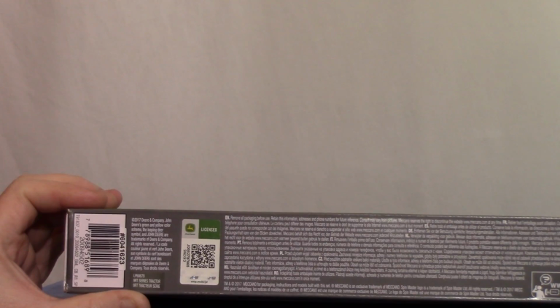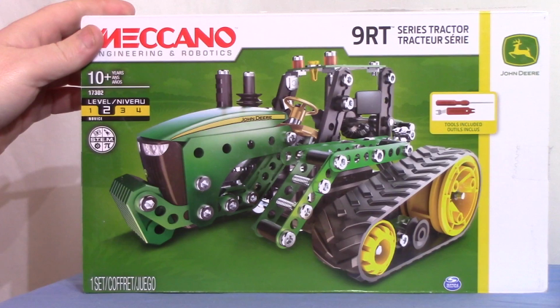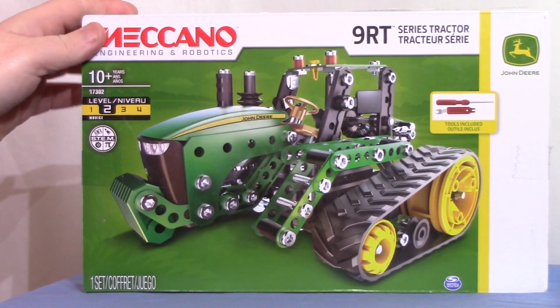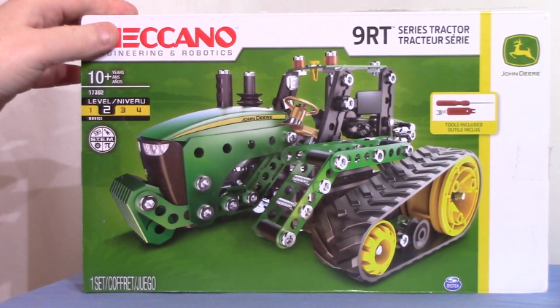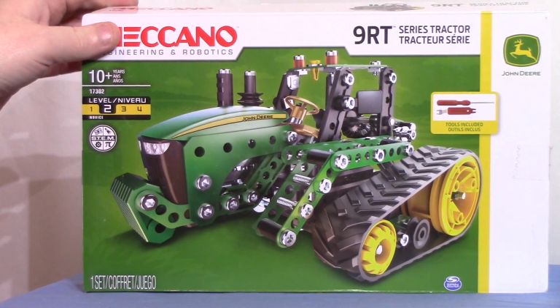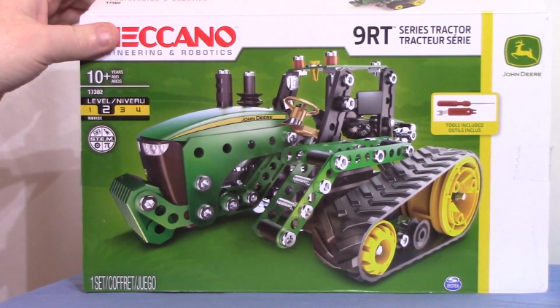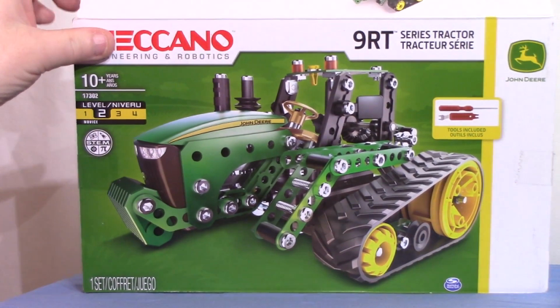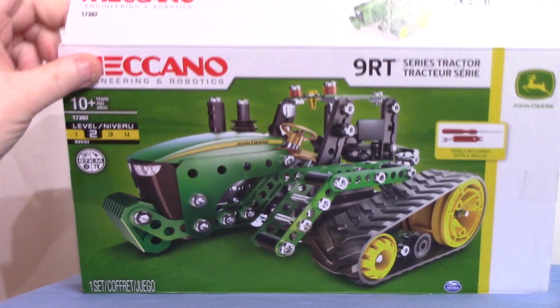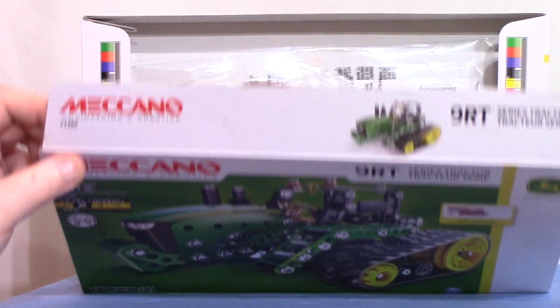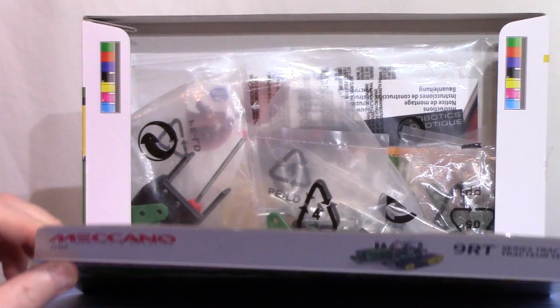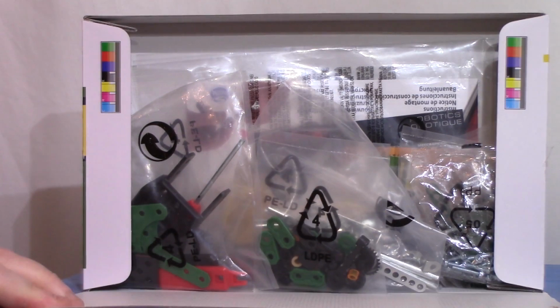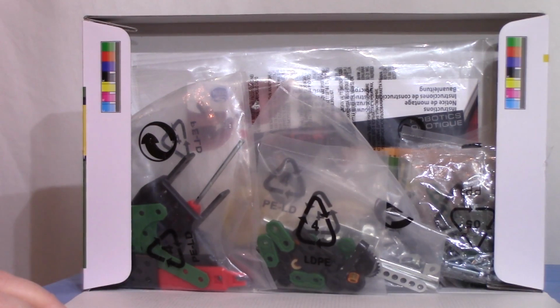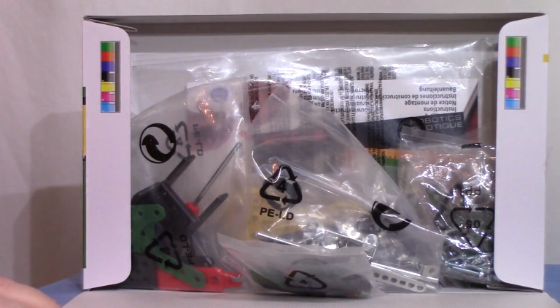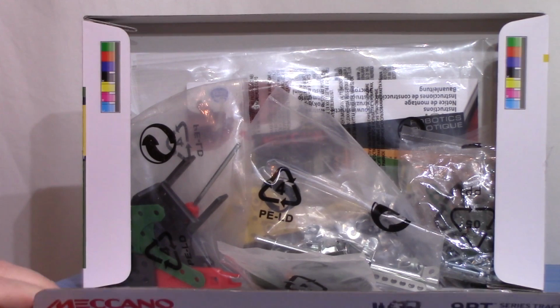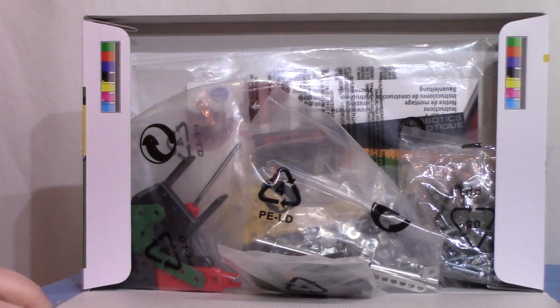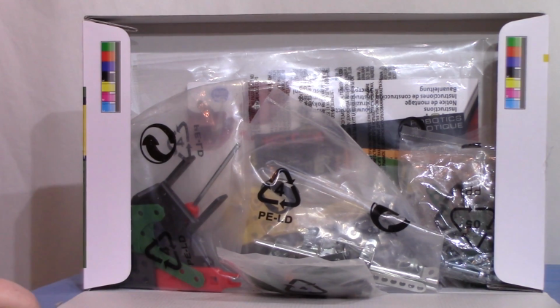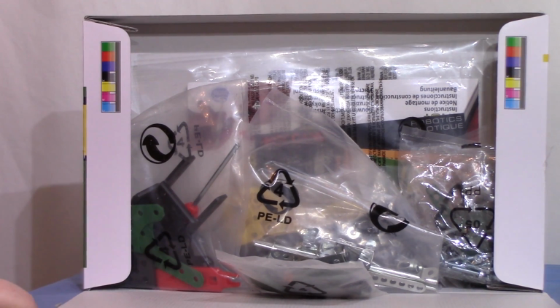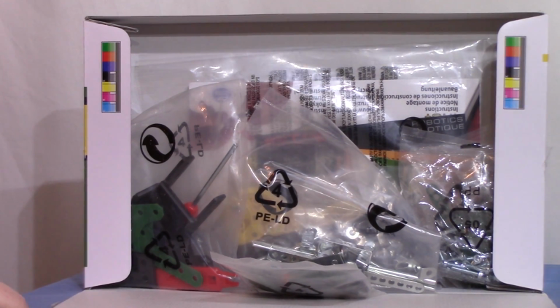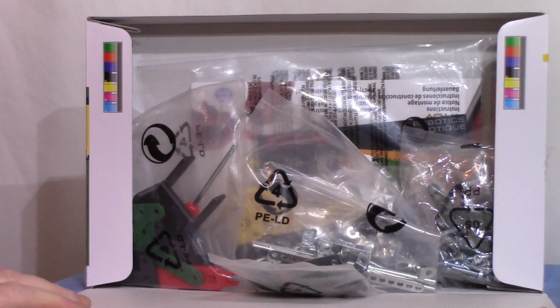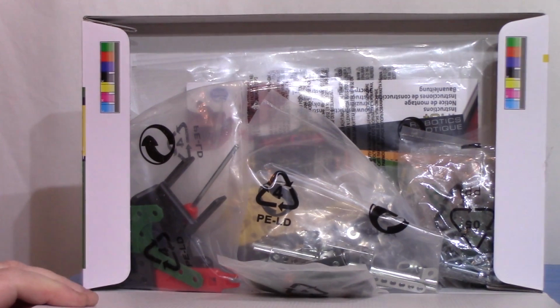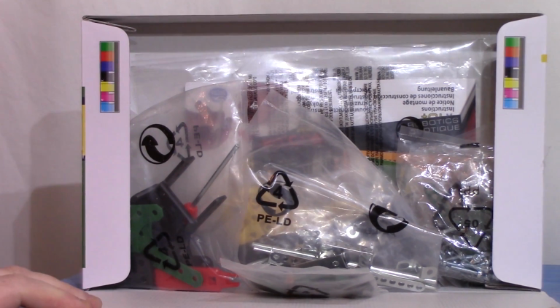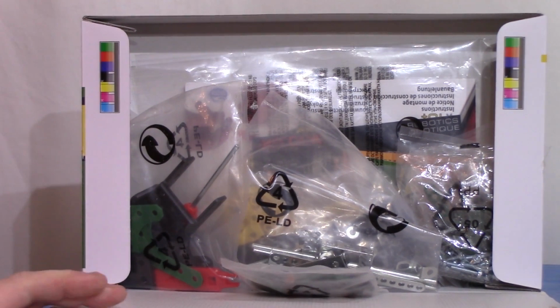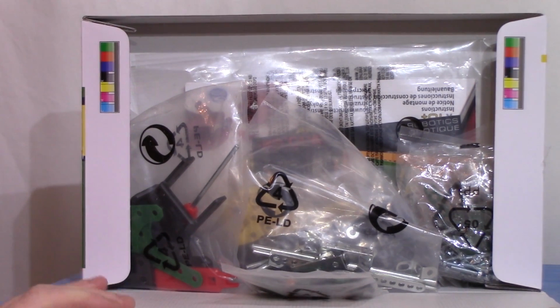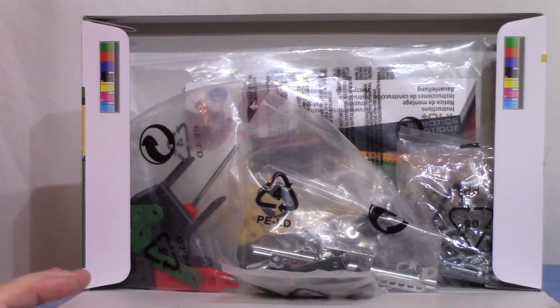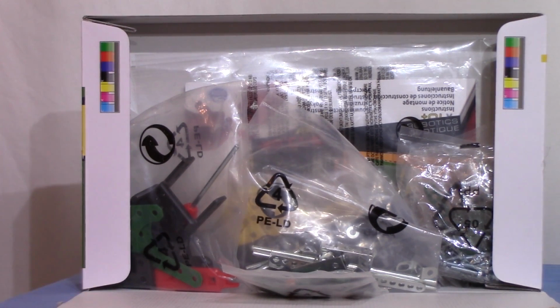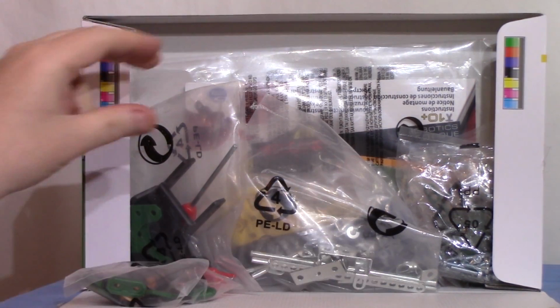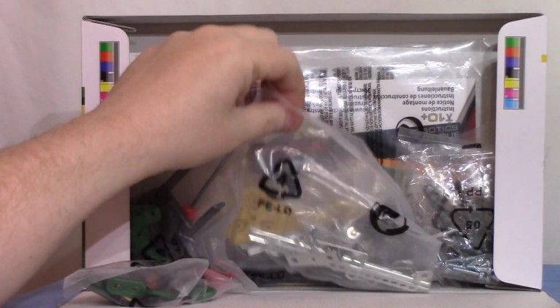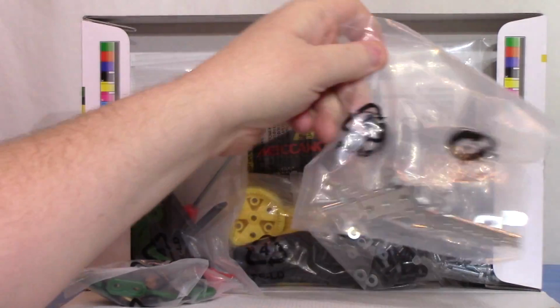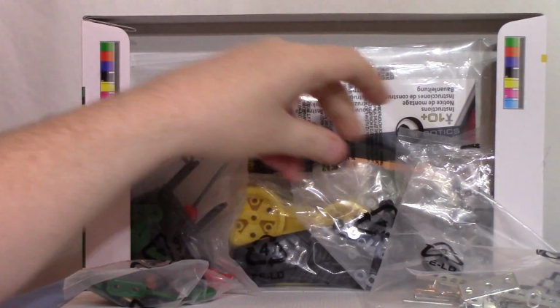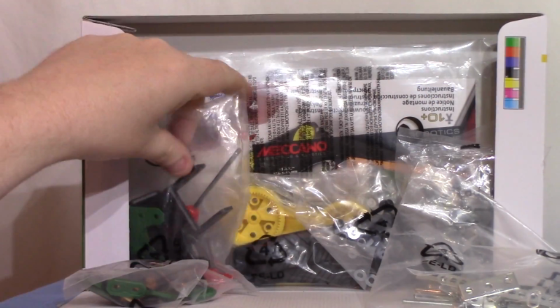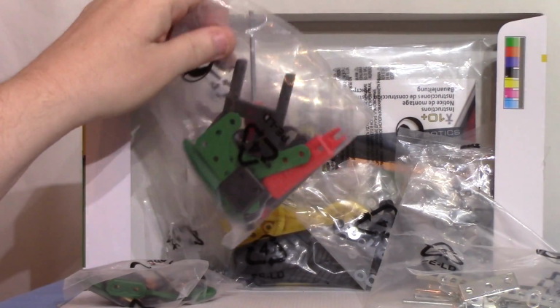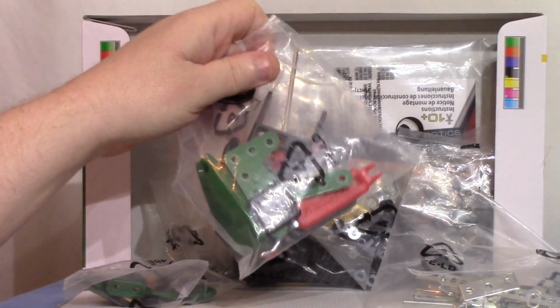Right then, here we go — watch it all fall out onto the floor. Well, partly! It's quite a full box, which is pleasing to see.